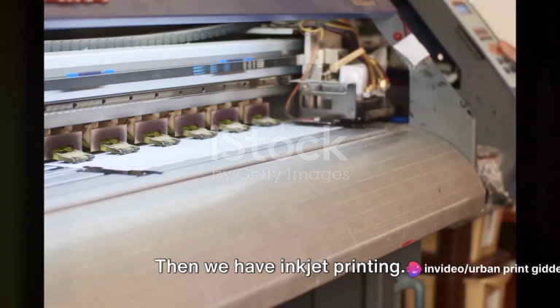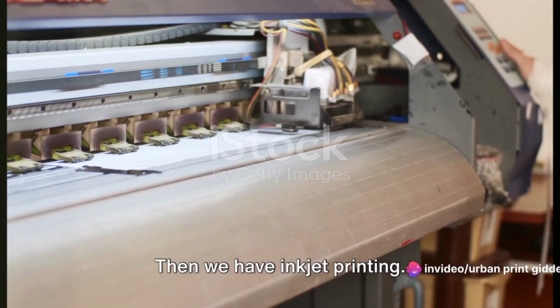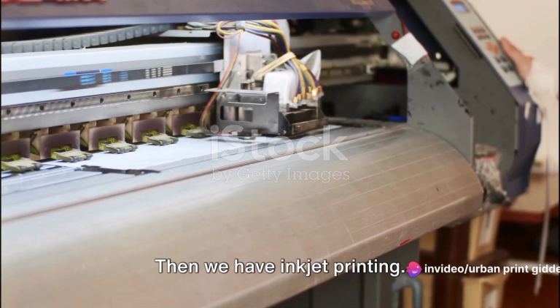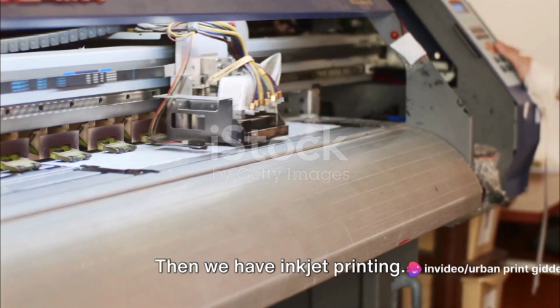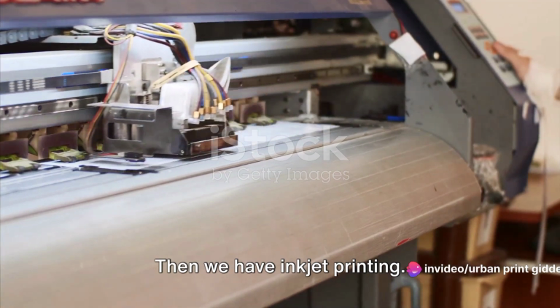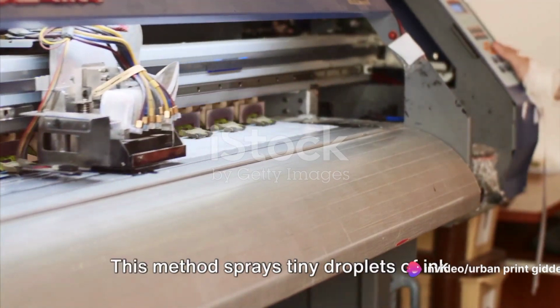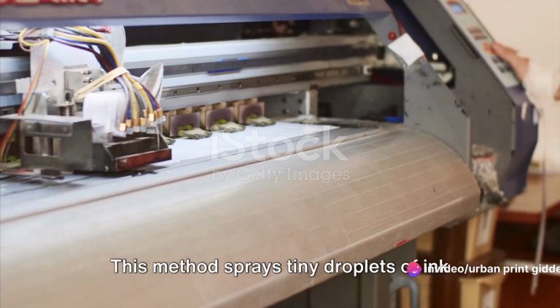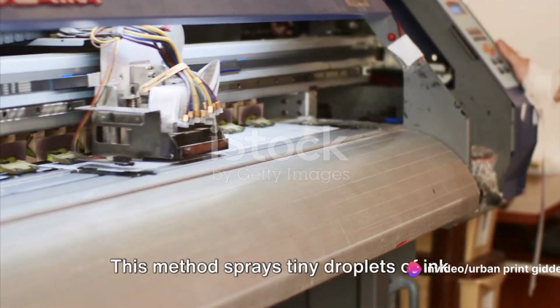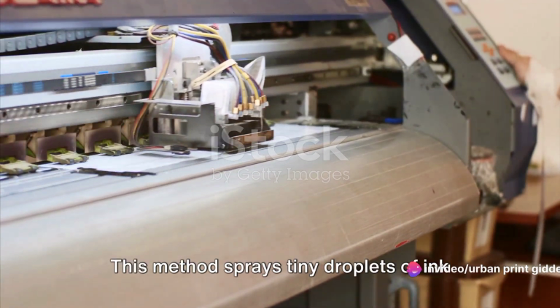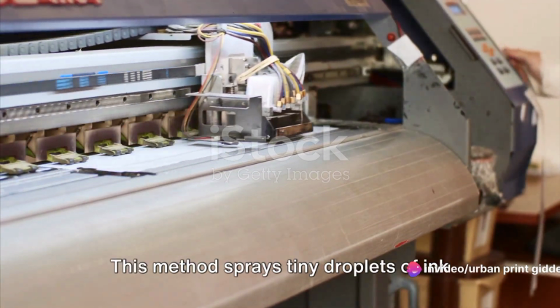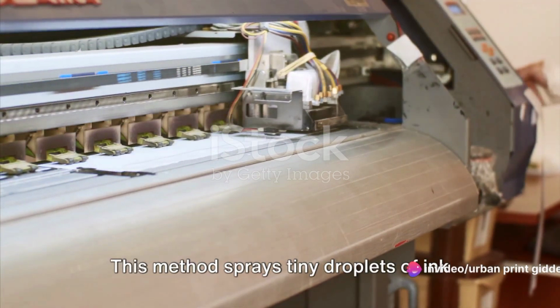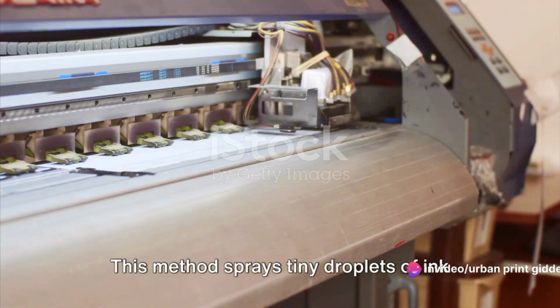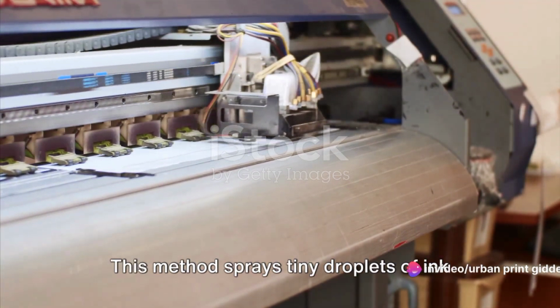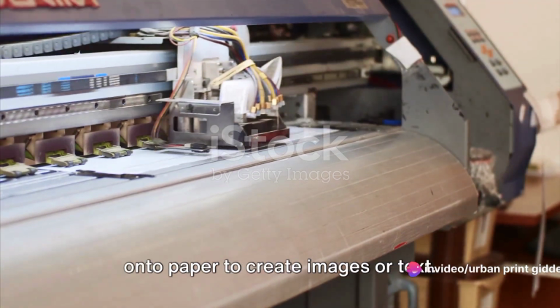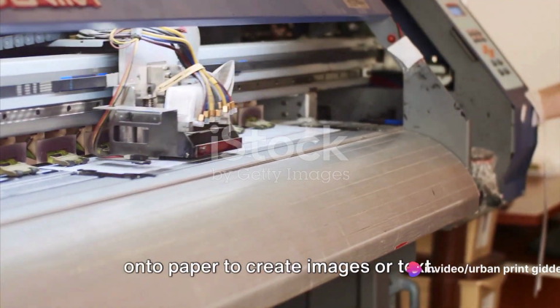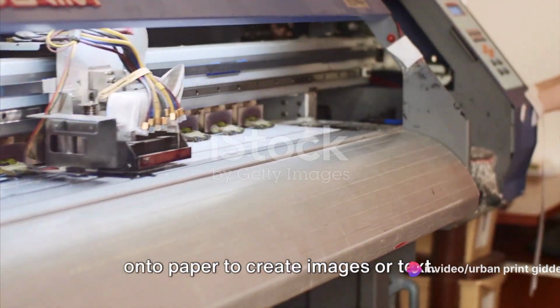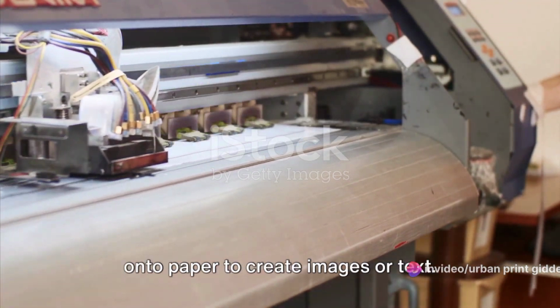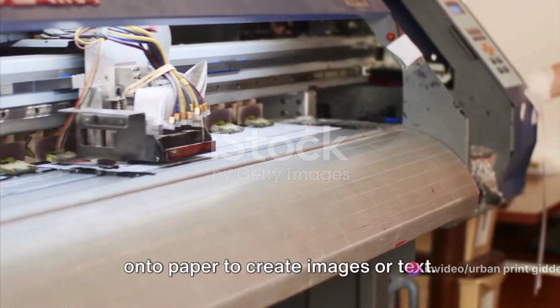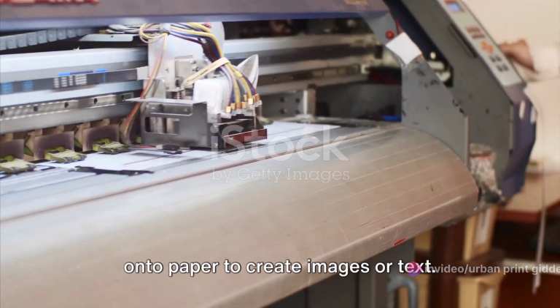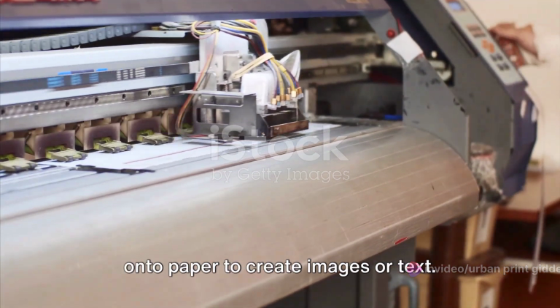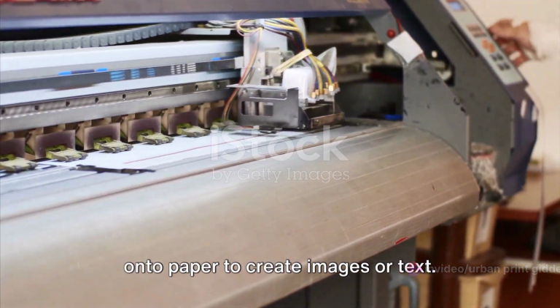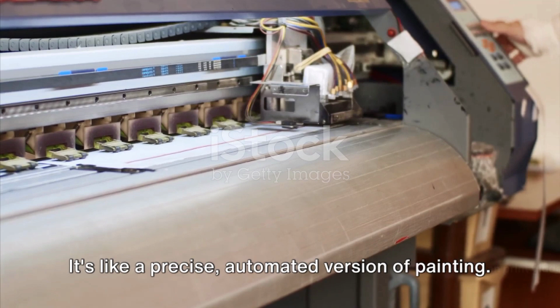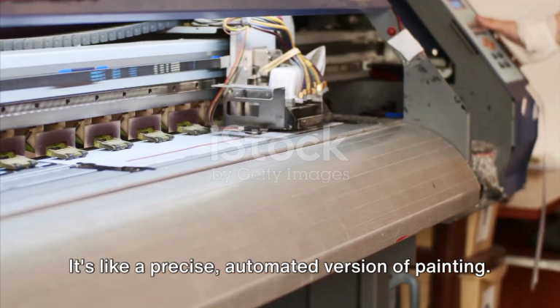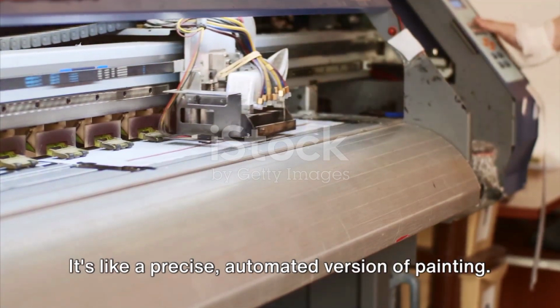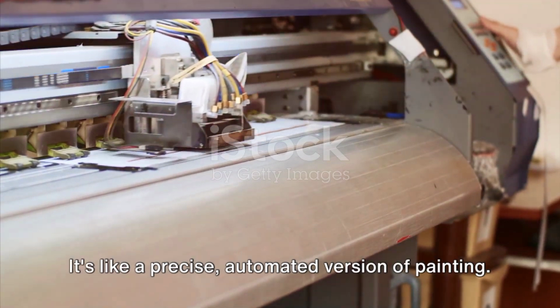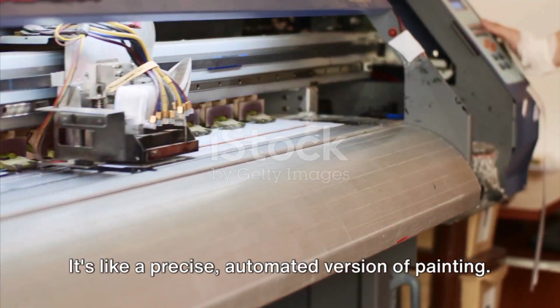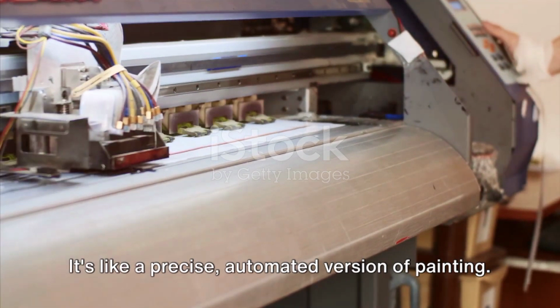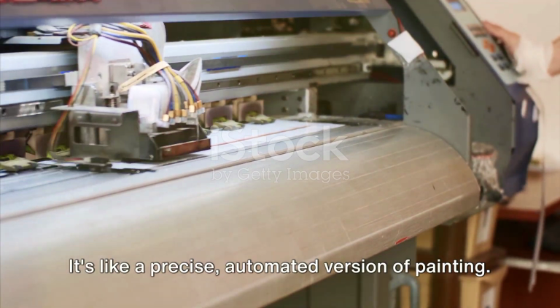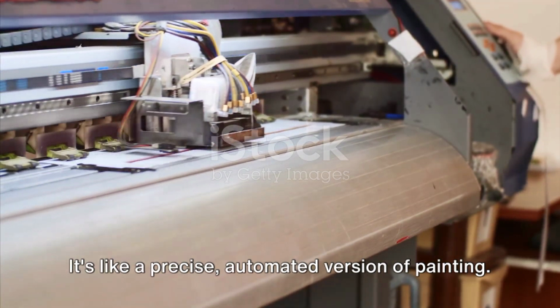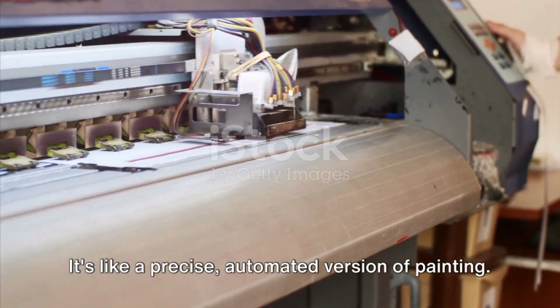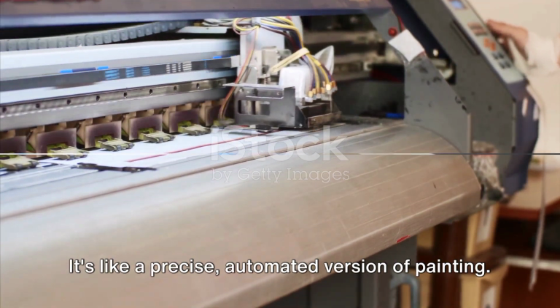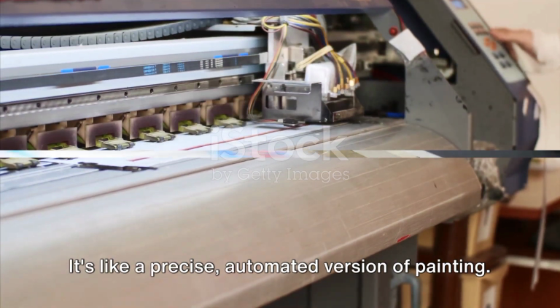Then we have inkjet printing. This method sprays tiny droplets of ink onto paper to create images or text. It's like a precise automated version of painting.